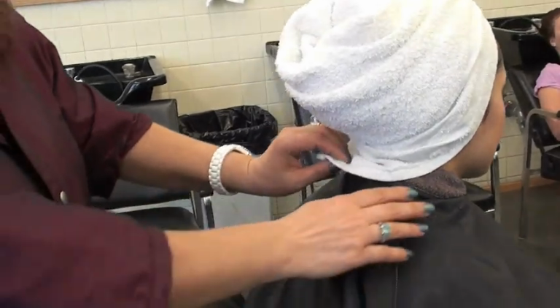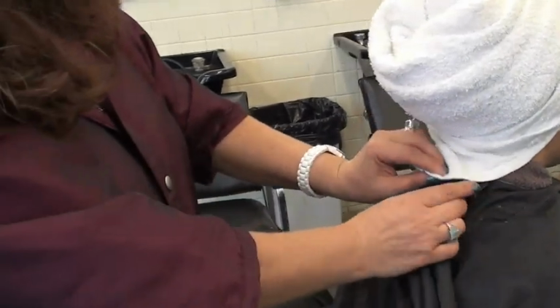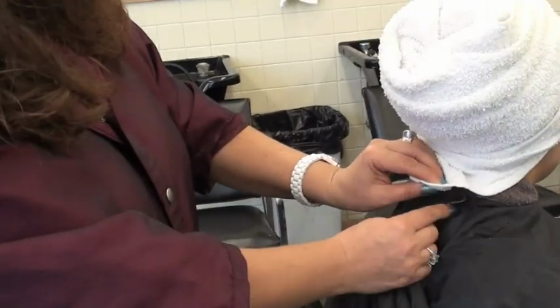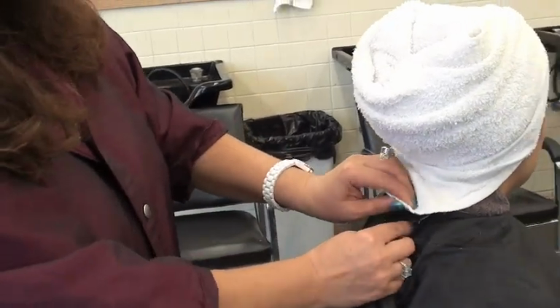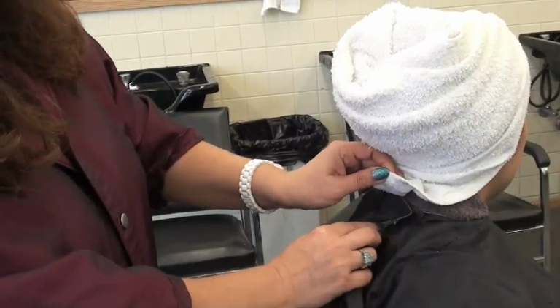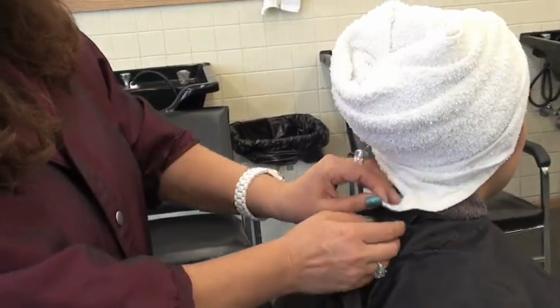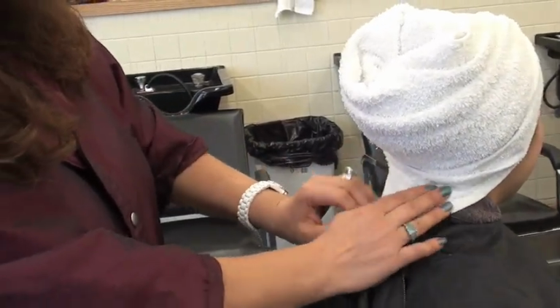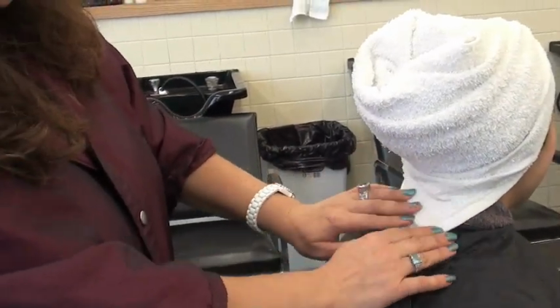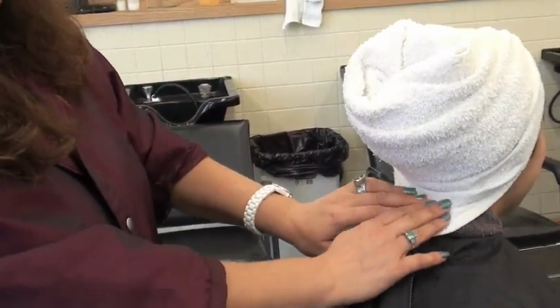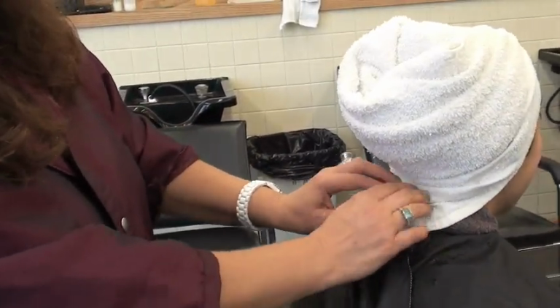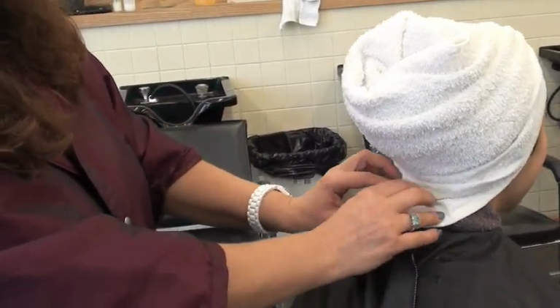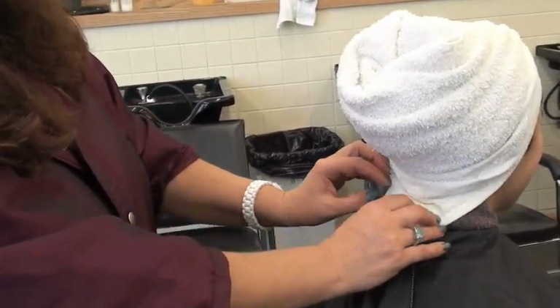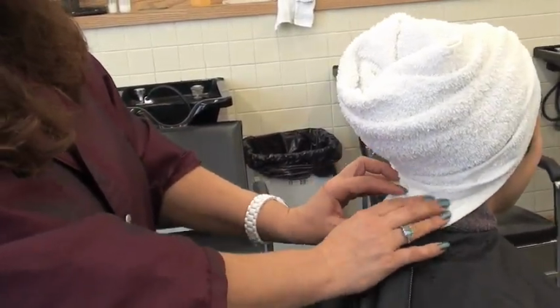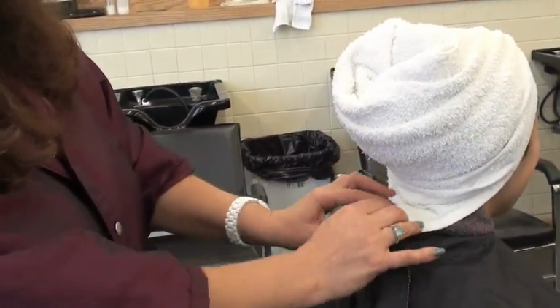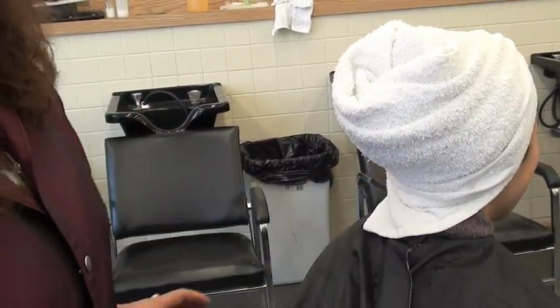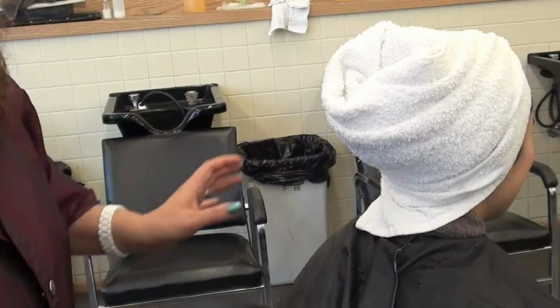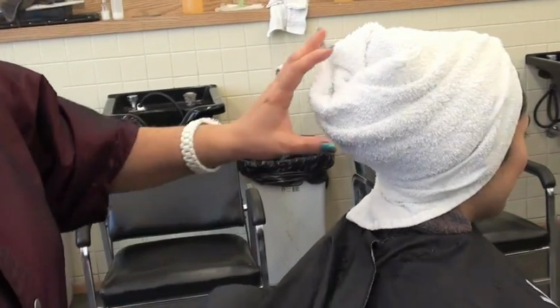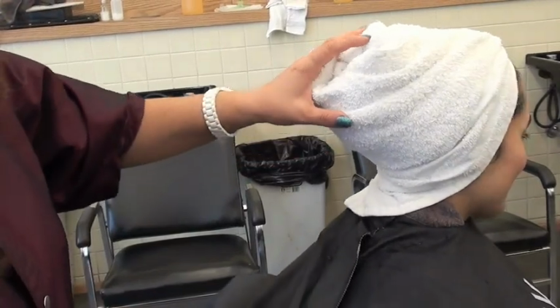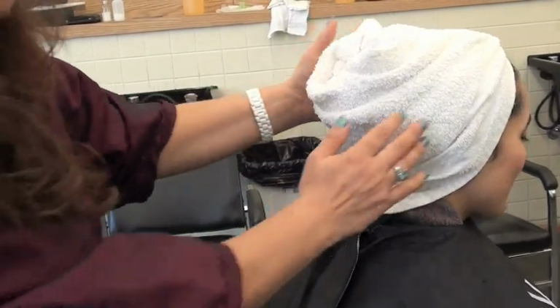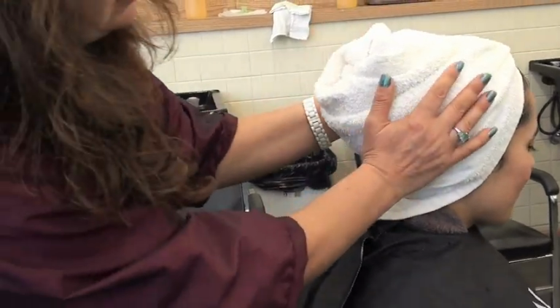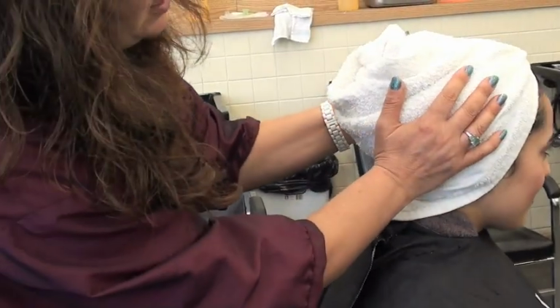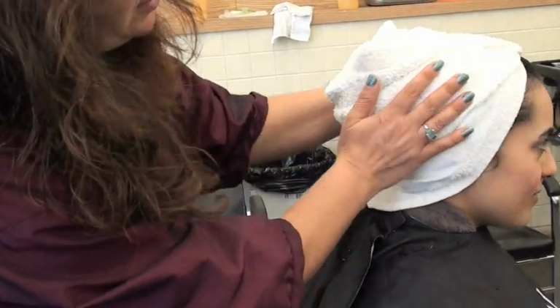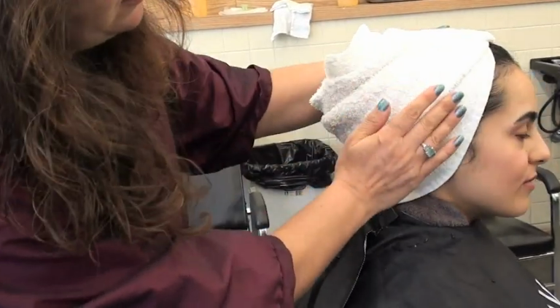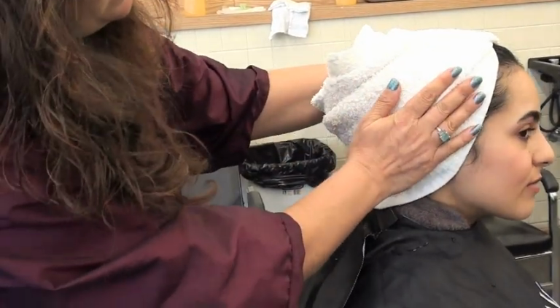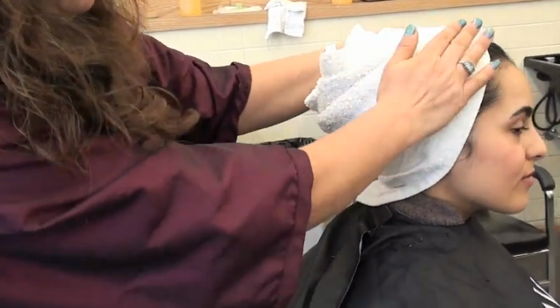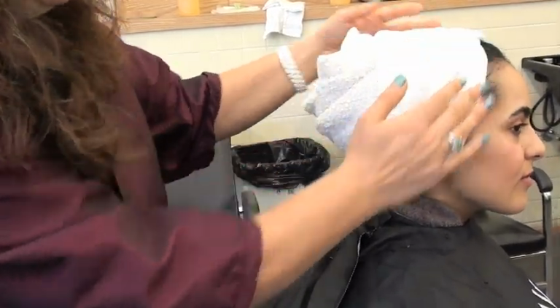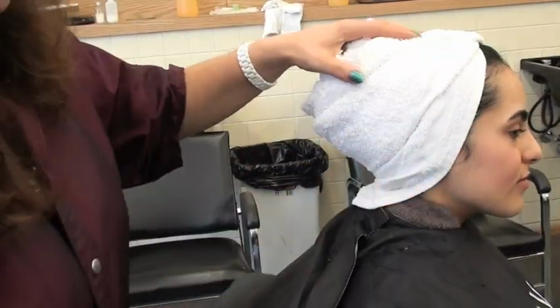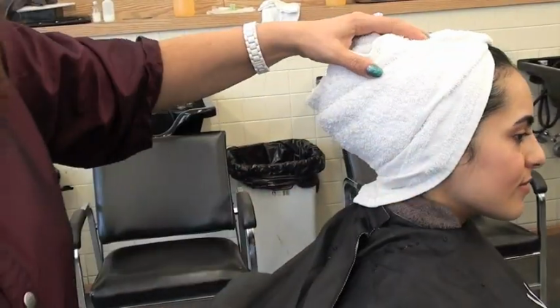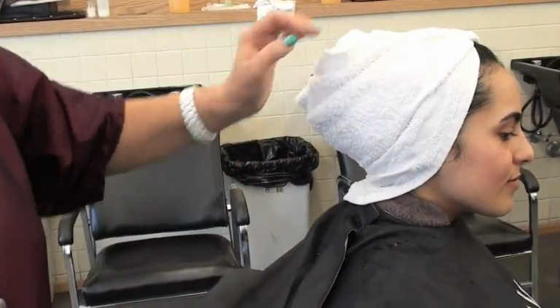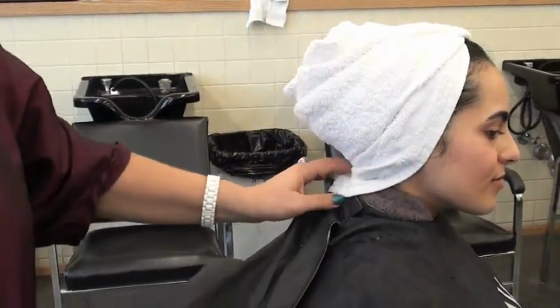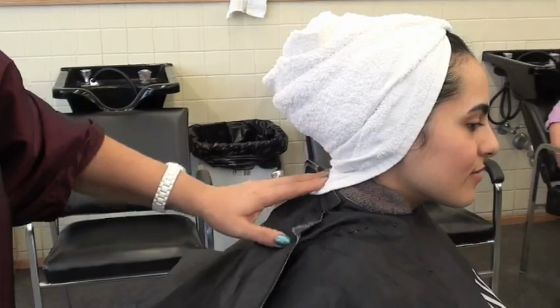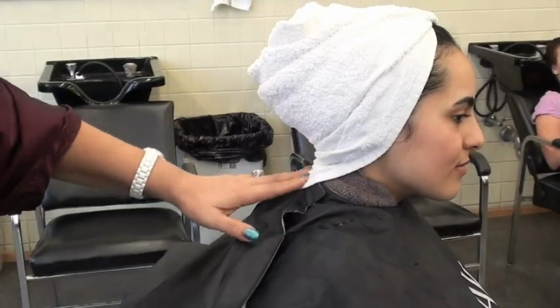Now, this is in the middle — when the client's hair is dripping, this will catch any drippage. The hair is nice and tight in there, and it's a nice look, and it's so comfortable.